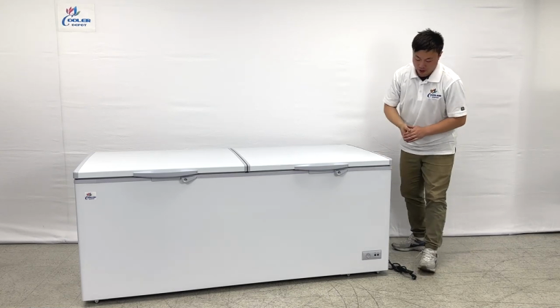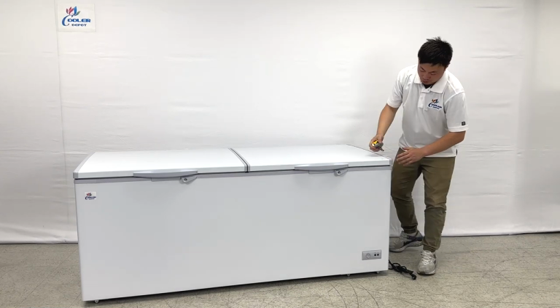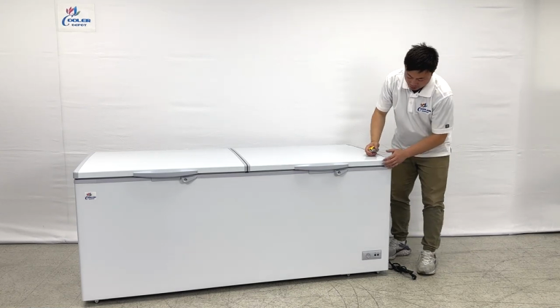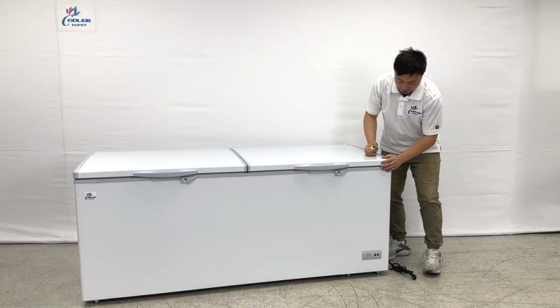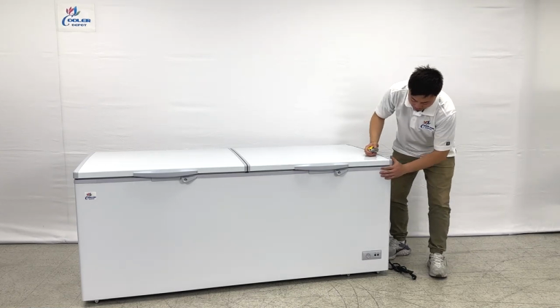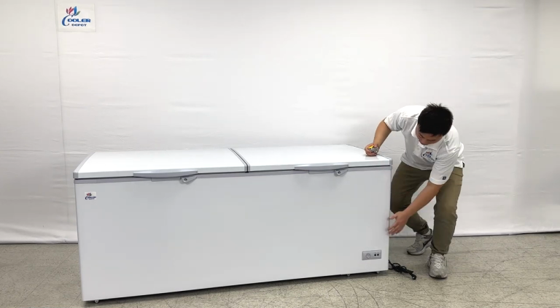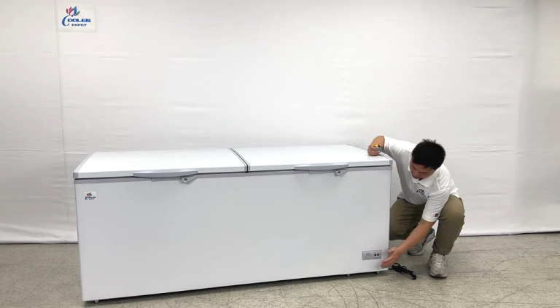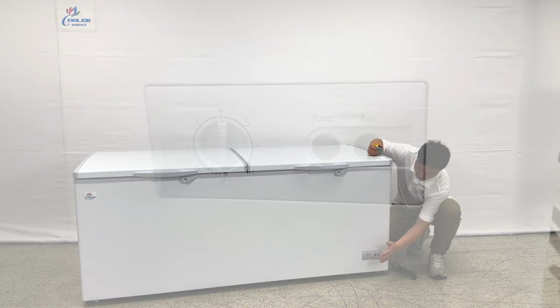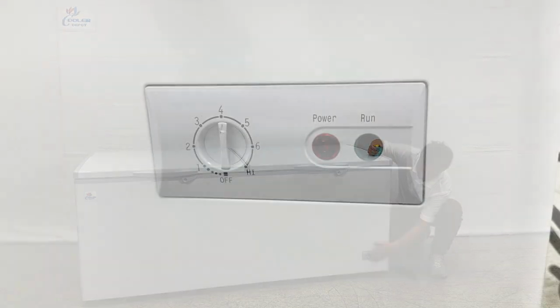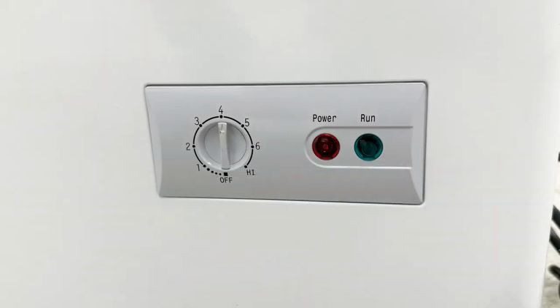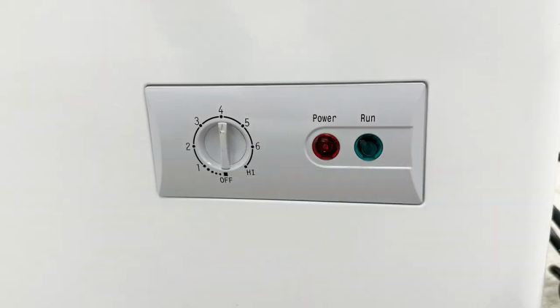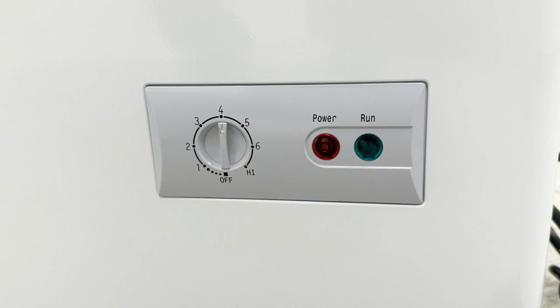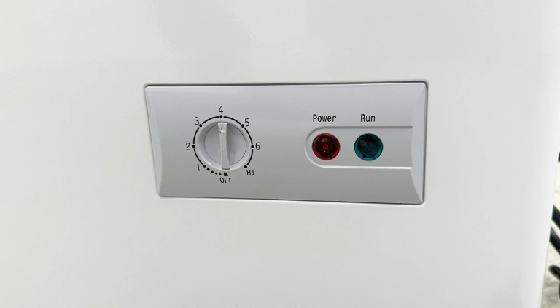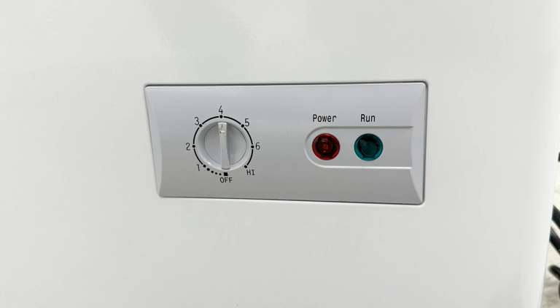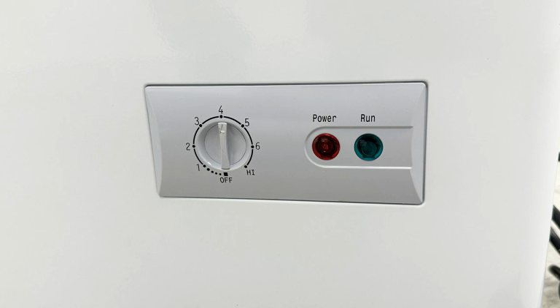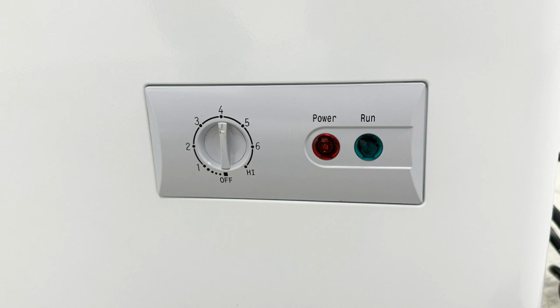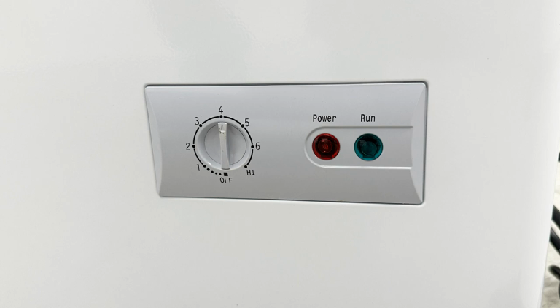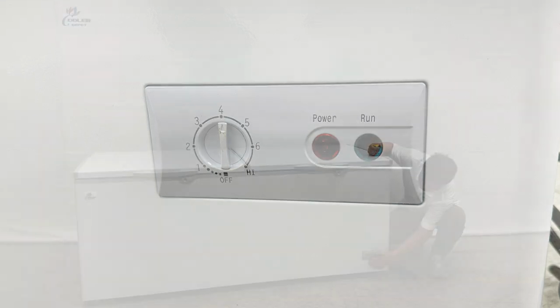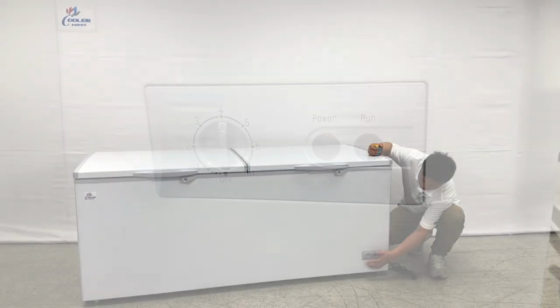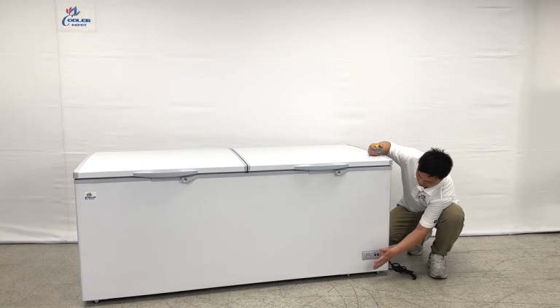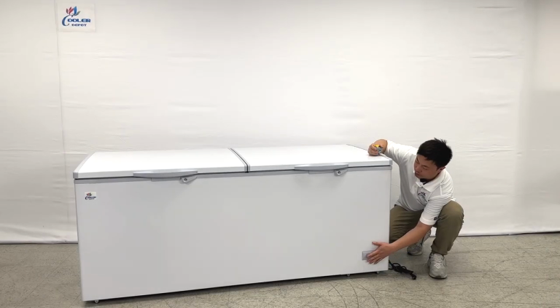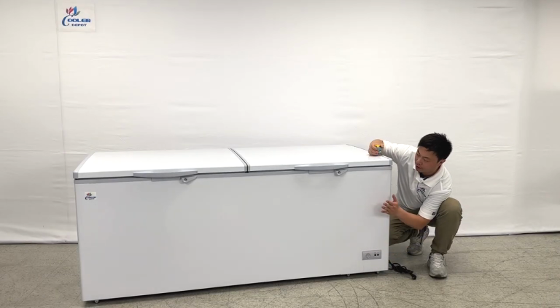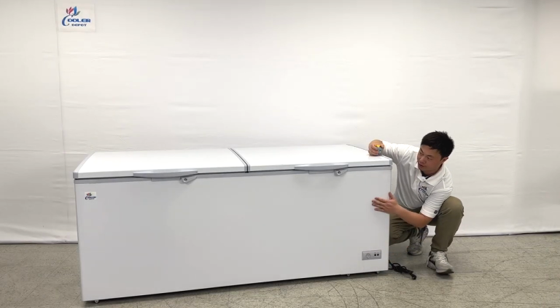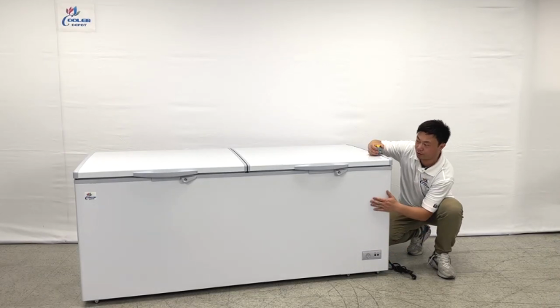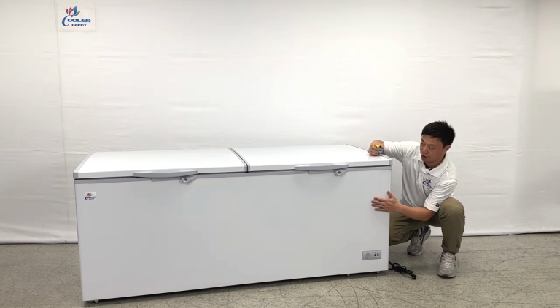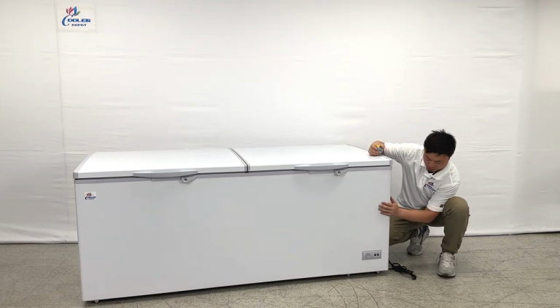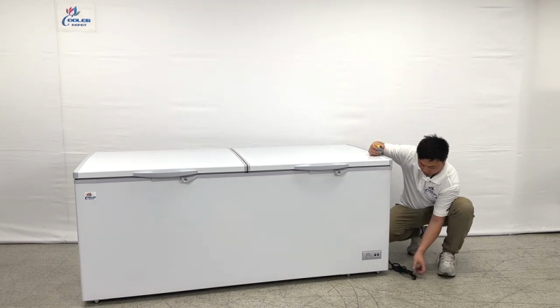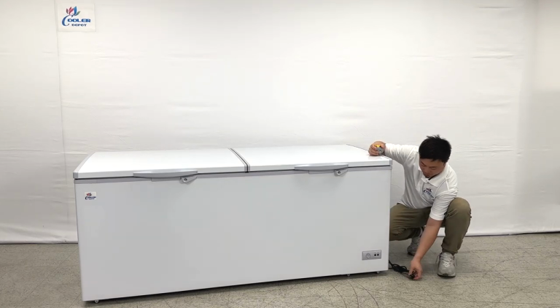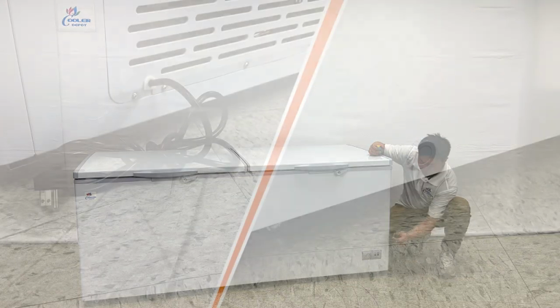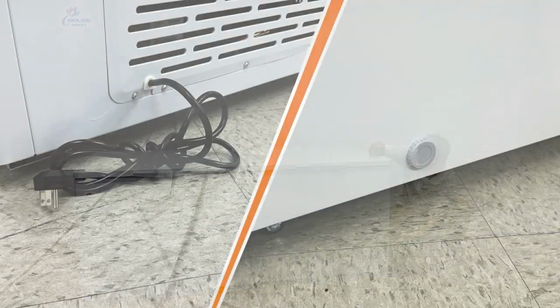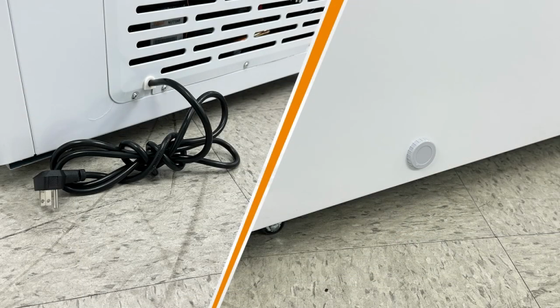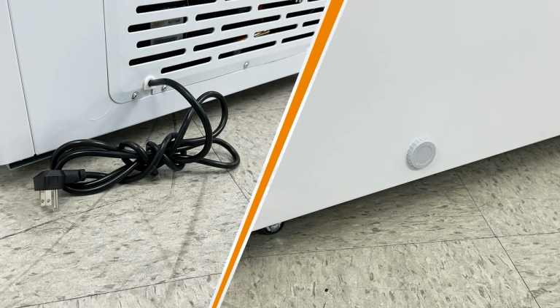As you can see, the units have an adjuster here, level 1 to 7. You can choose the levels for the freezer or food choice. And also have the 1-10 plugs right here.